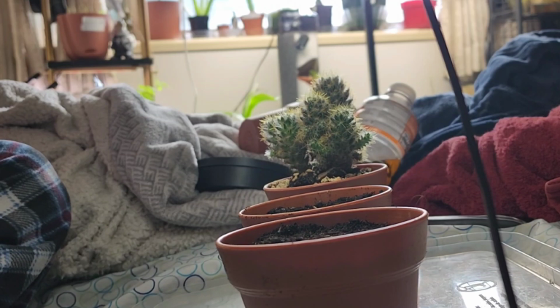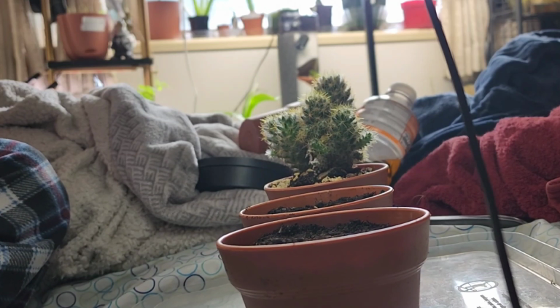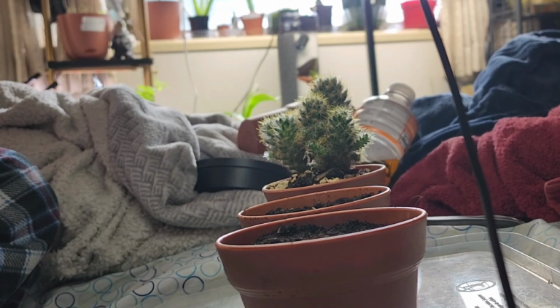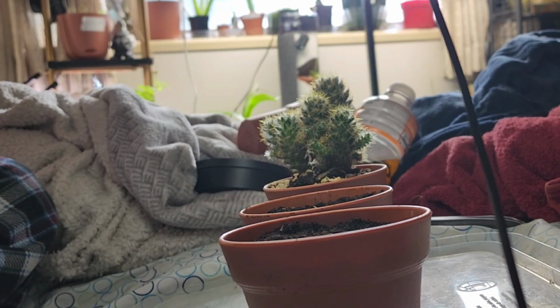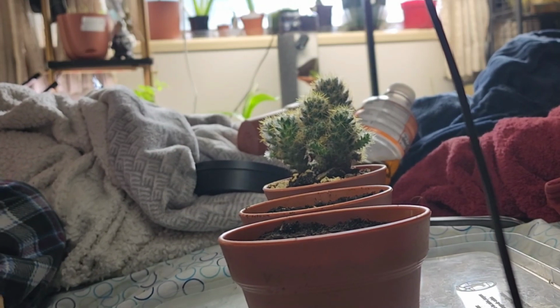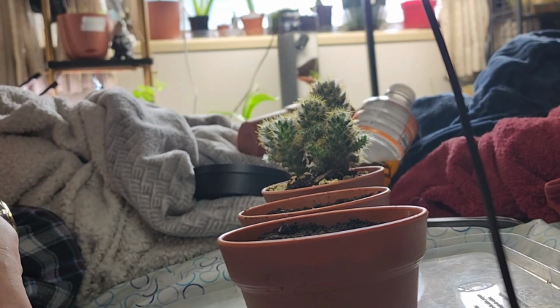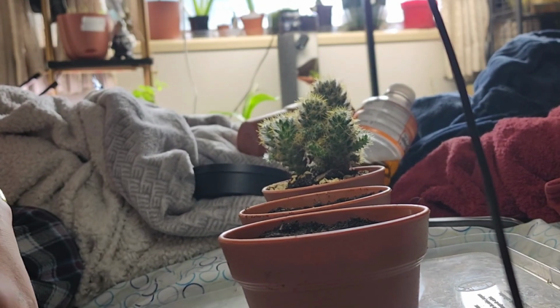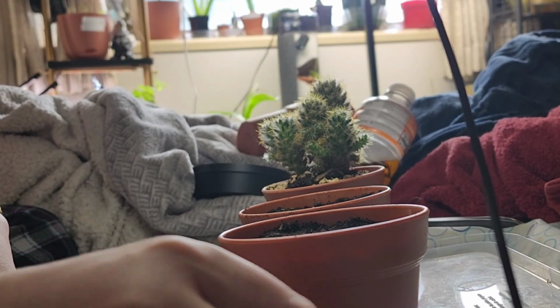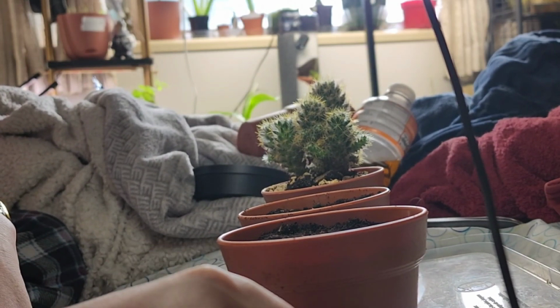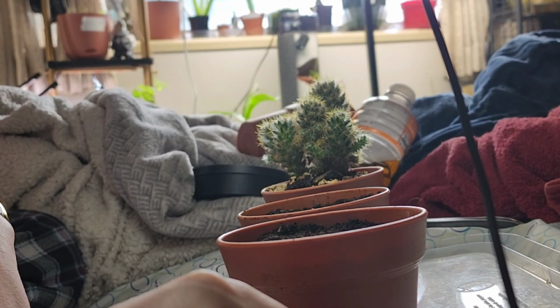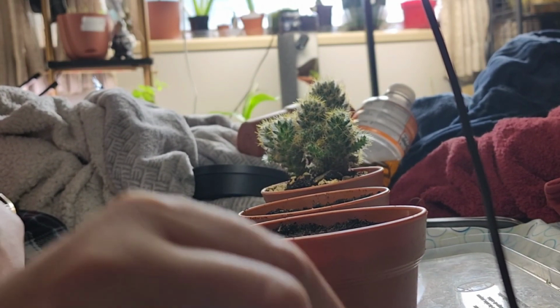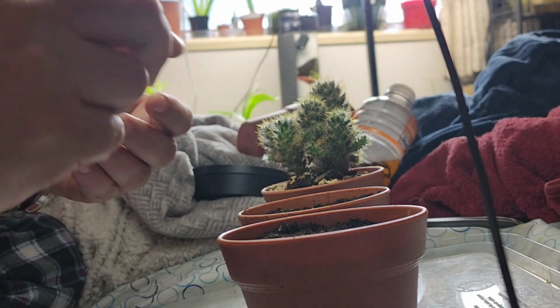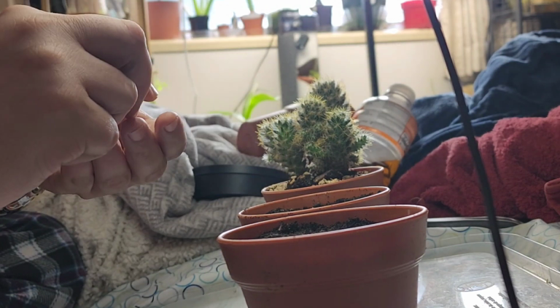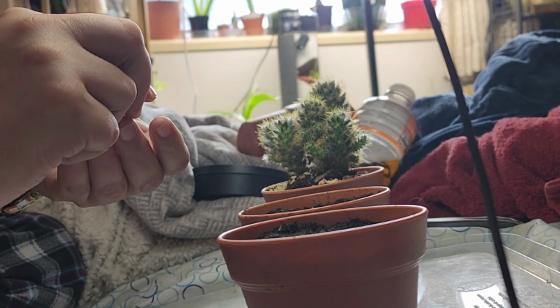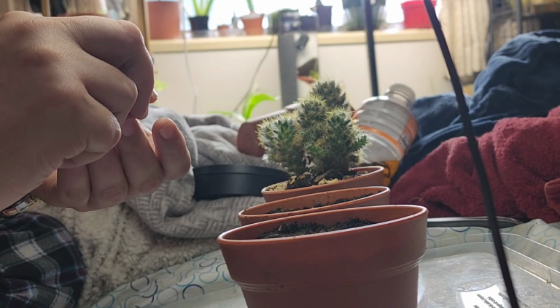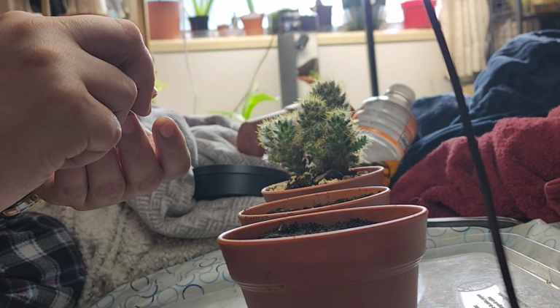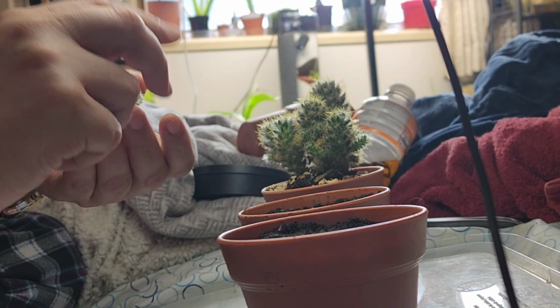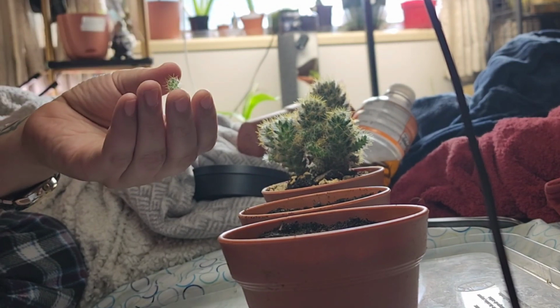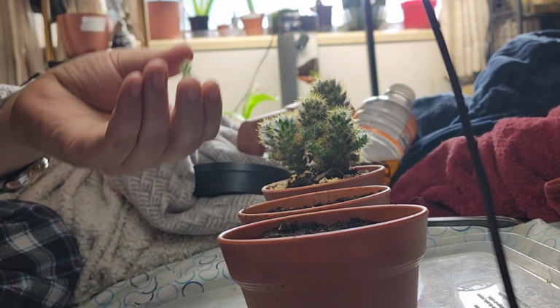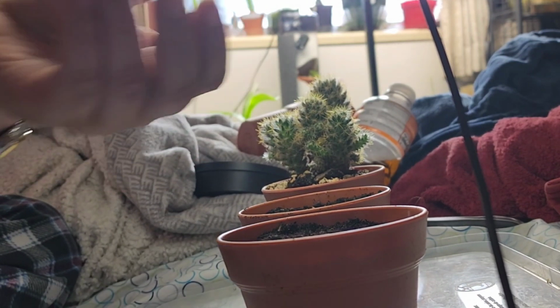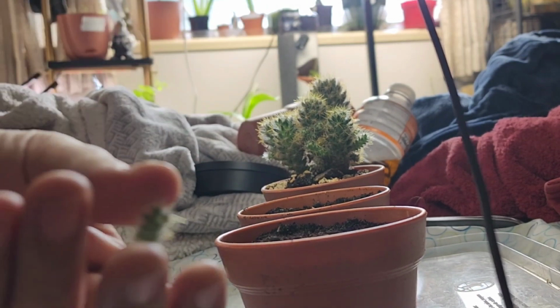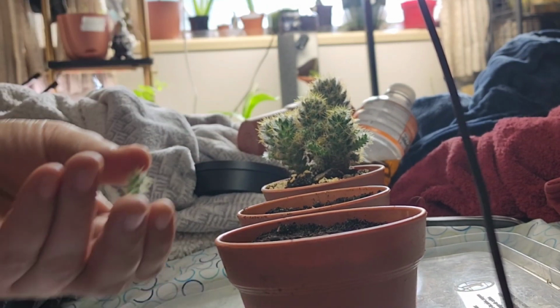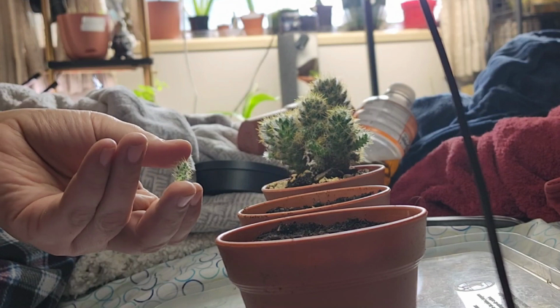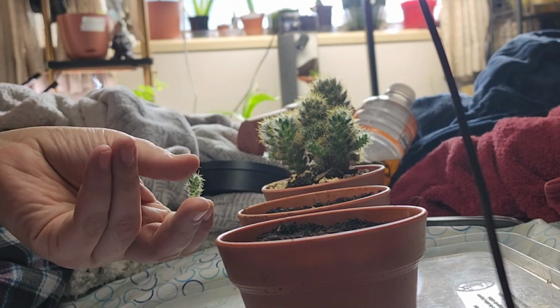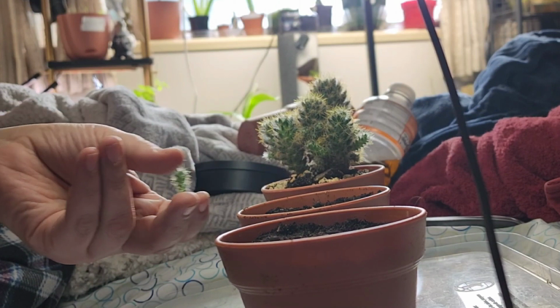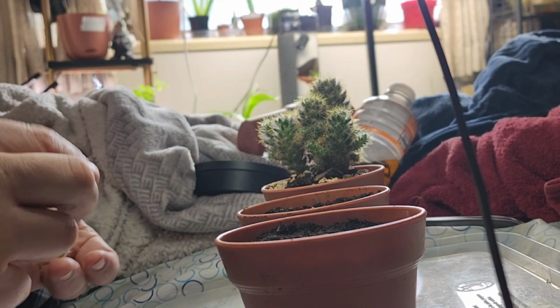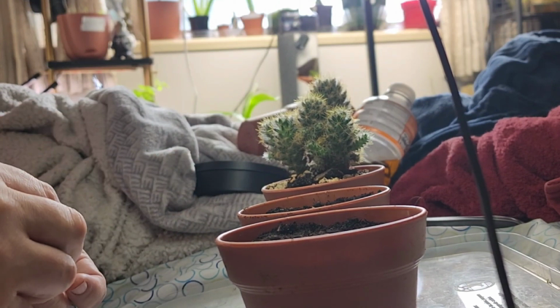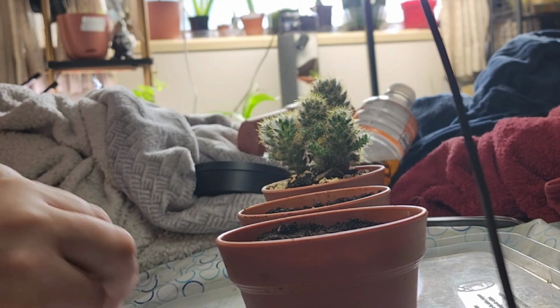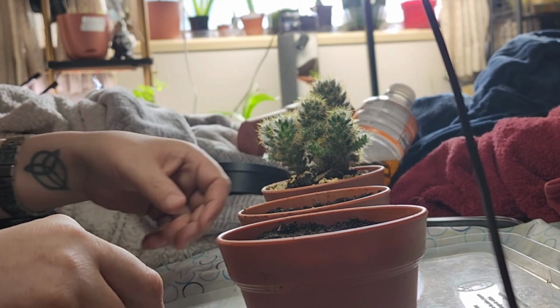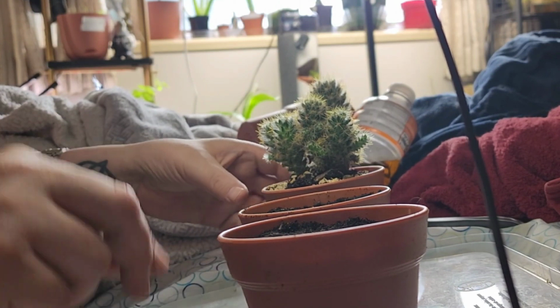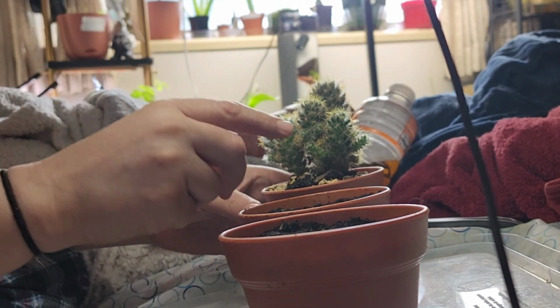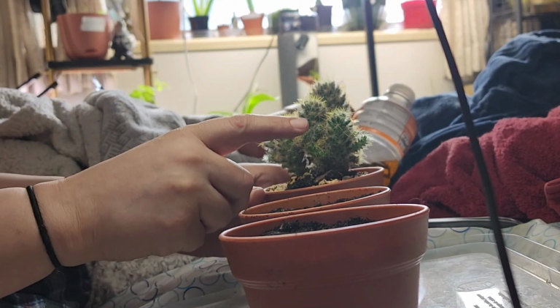Hello everybody, welcome back to my bedroom. Today we are going to propagate our Mammillaria prolifera by taking the pups off and putting them in the dirt.